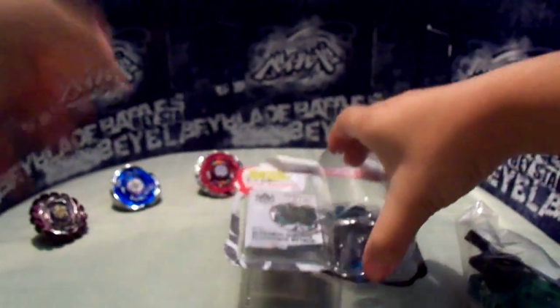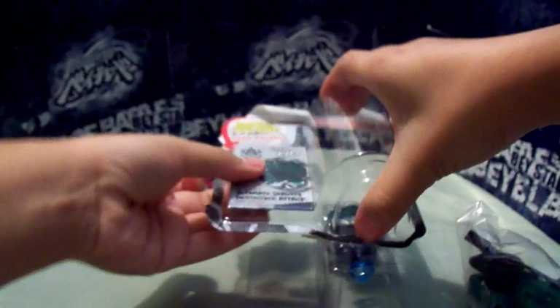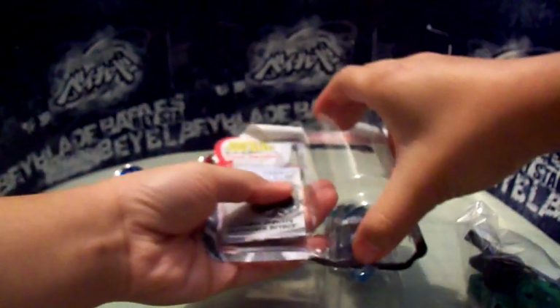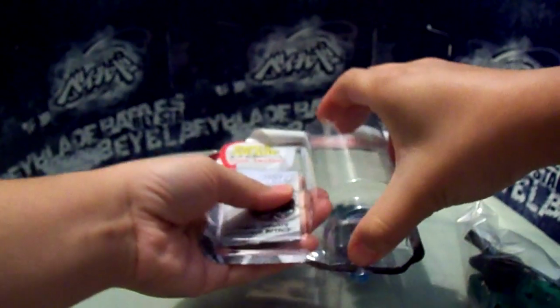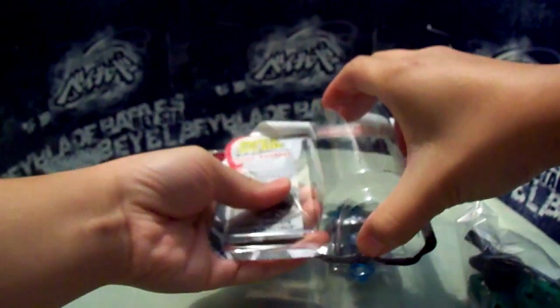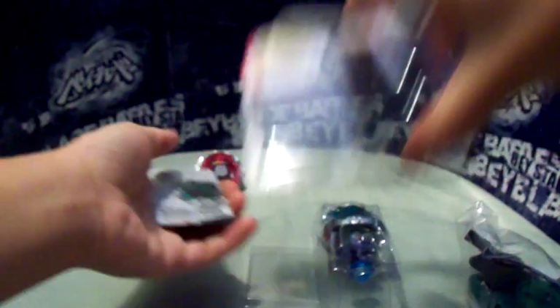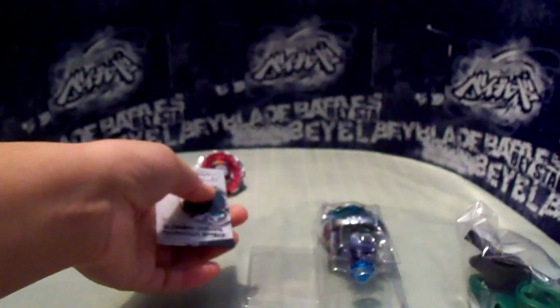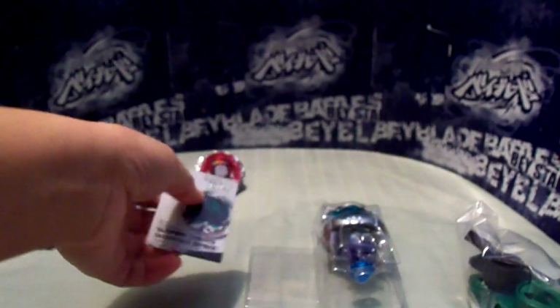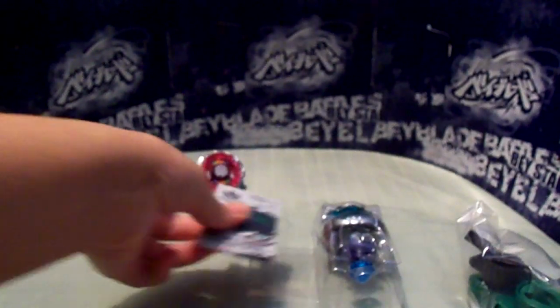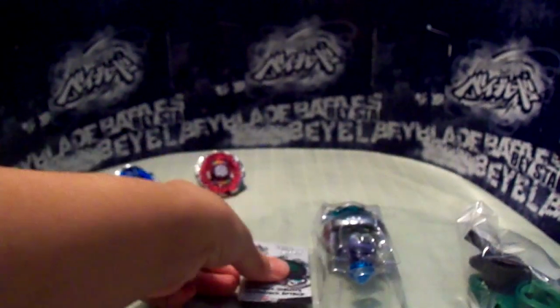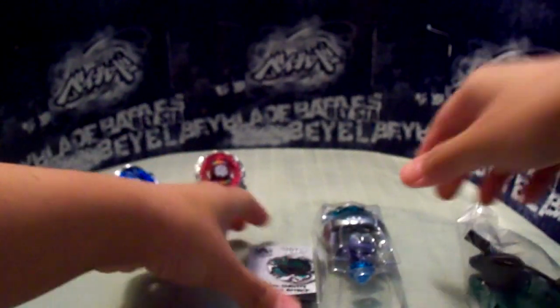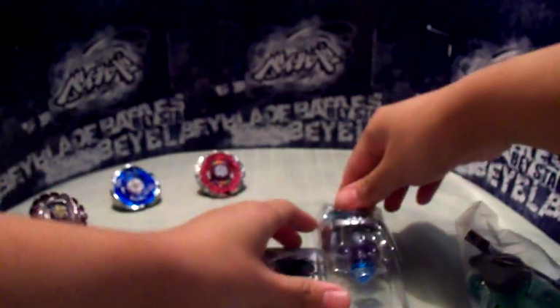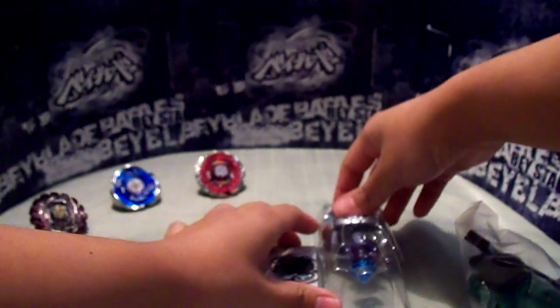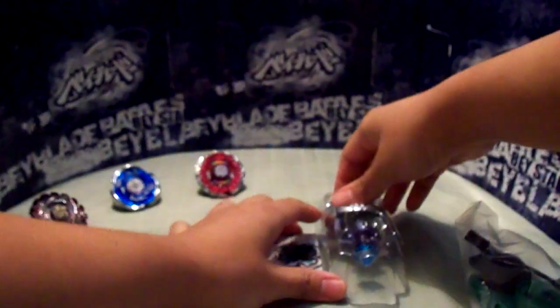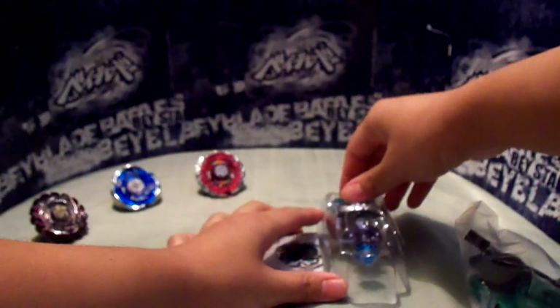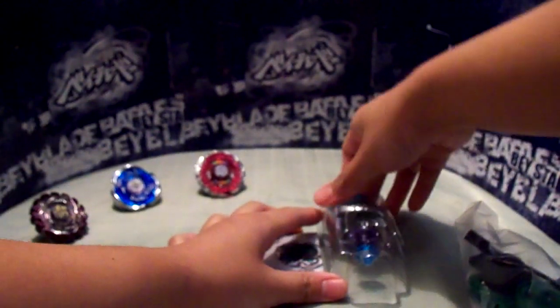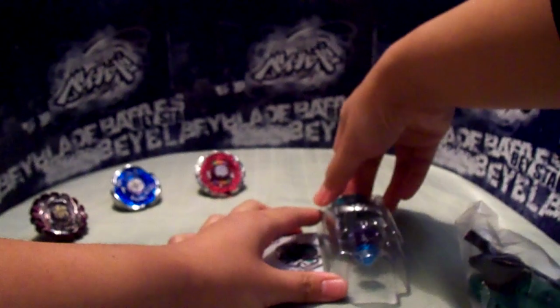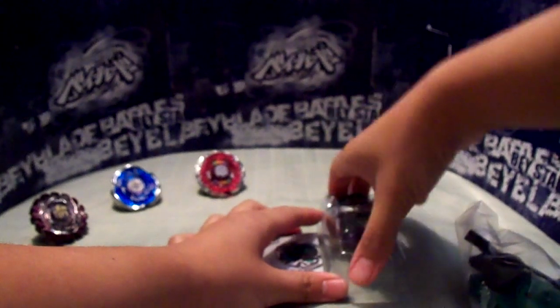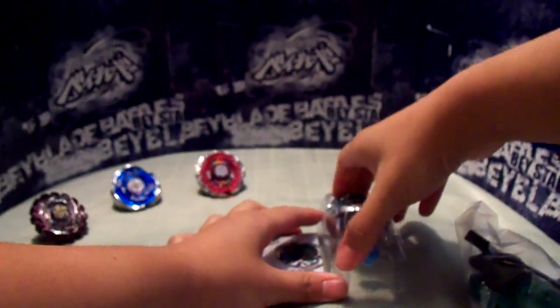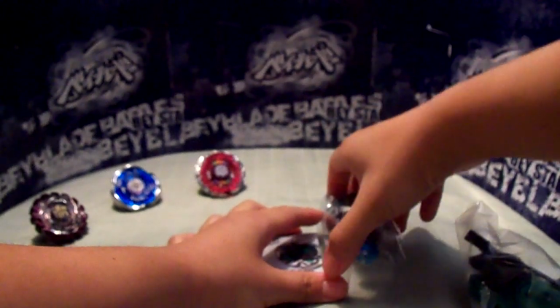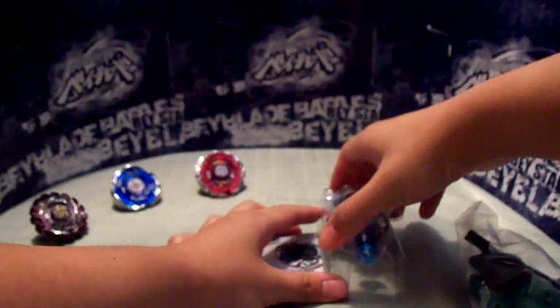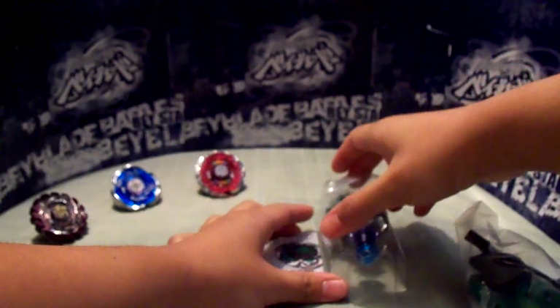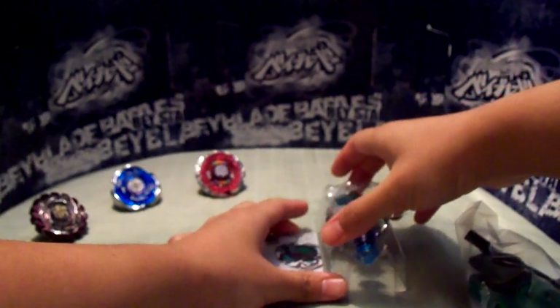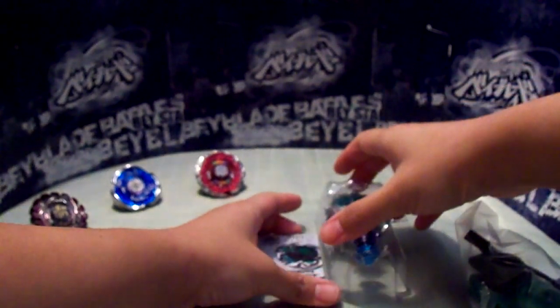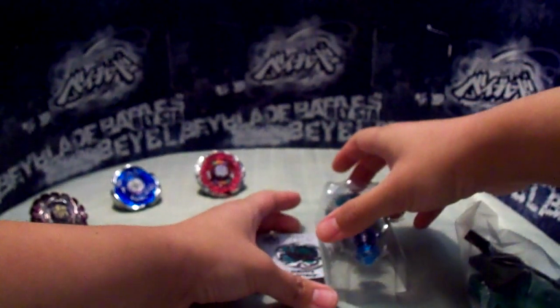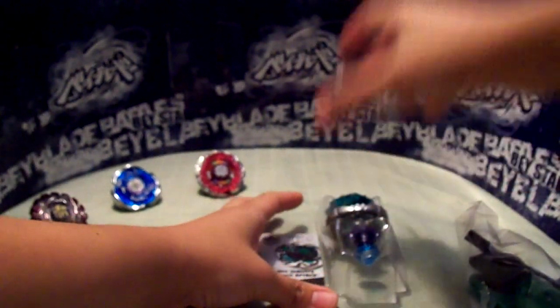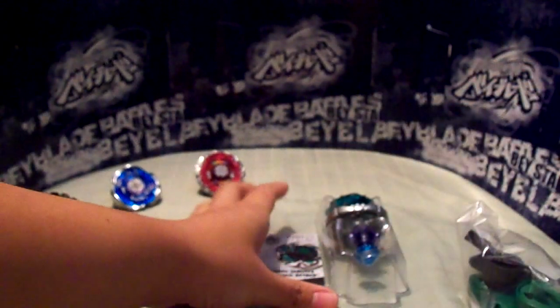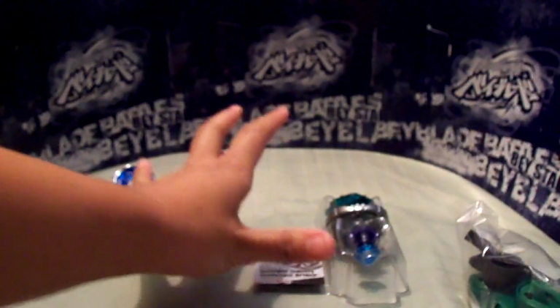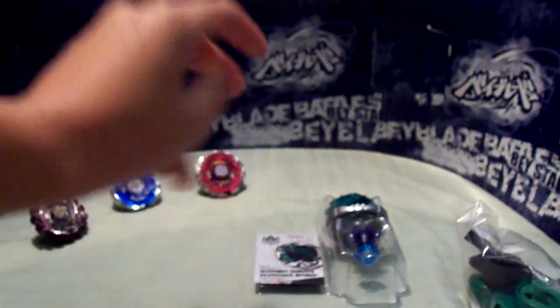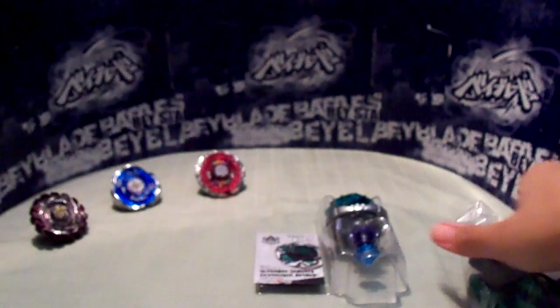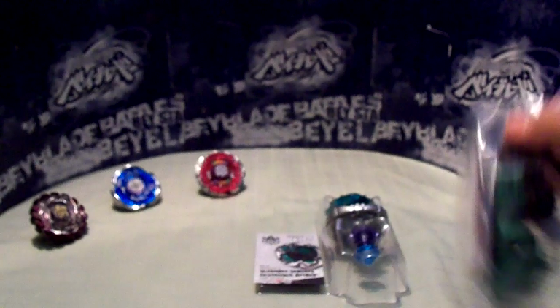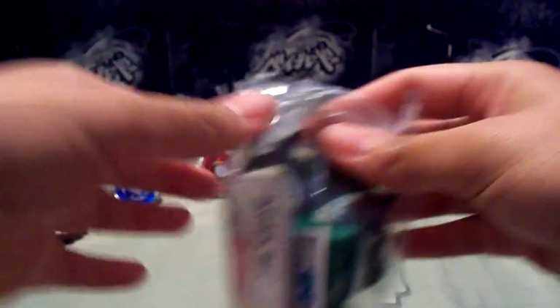I'm not quite sure what makes an attack version other than the parts it comes with, but I'll do a quick comparison and see if anything is different like the shape or anything like that.